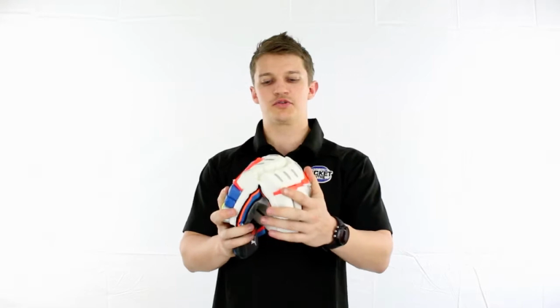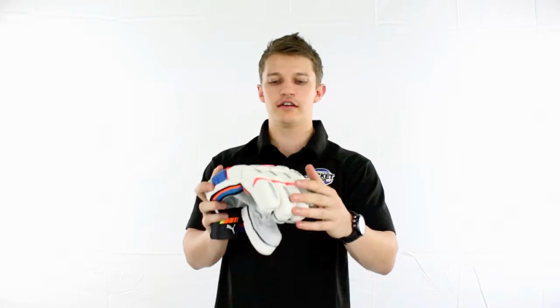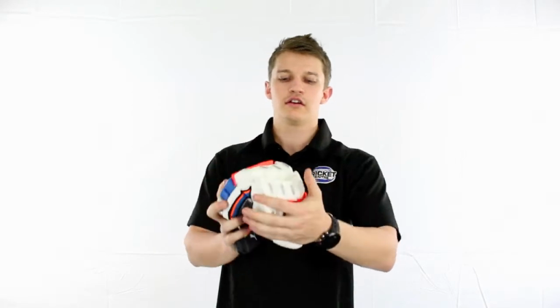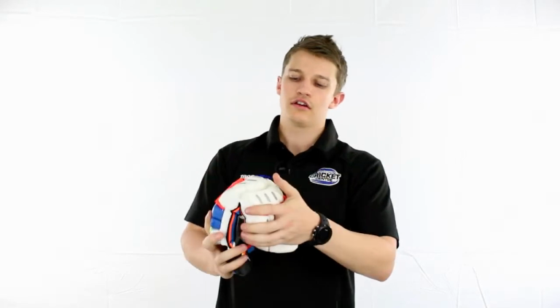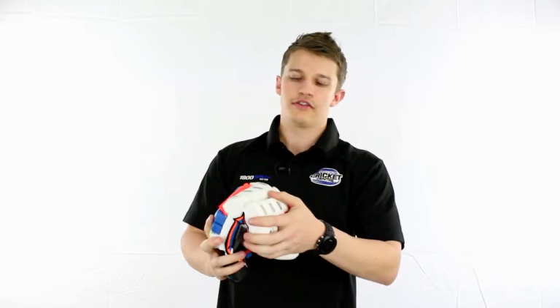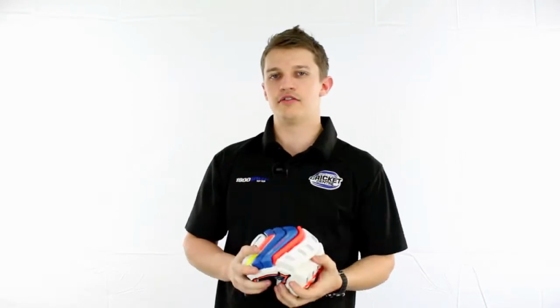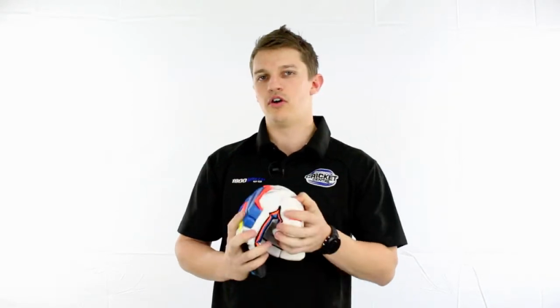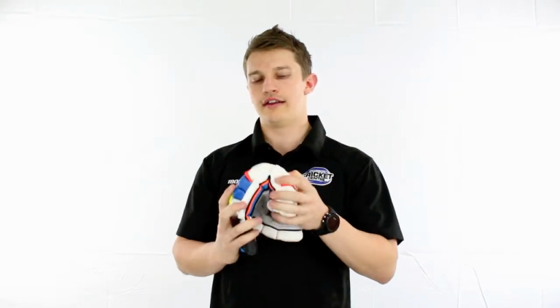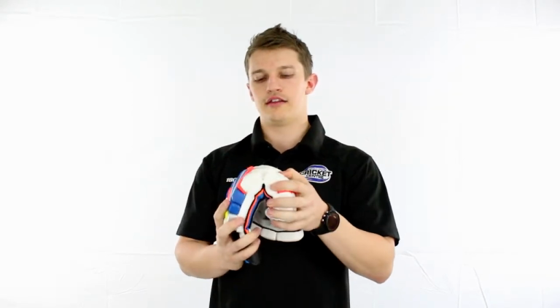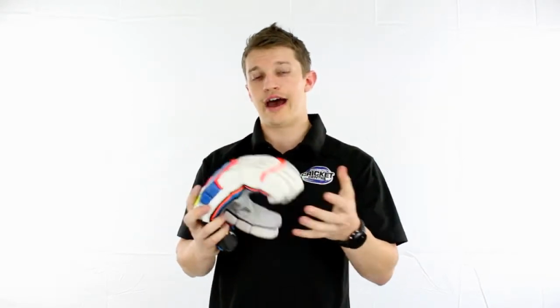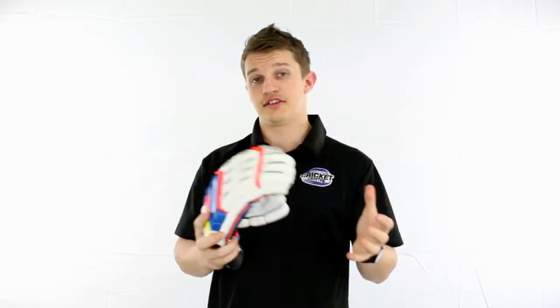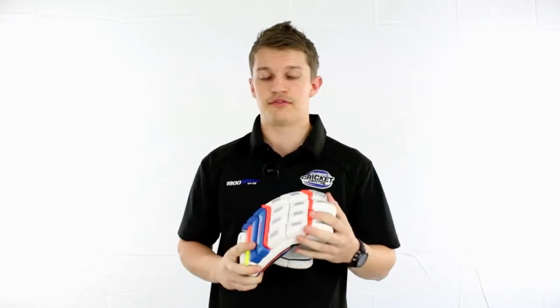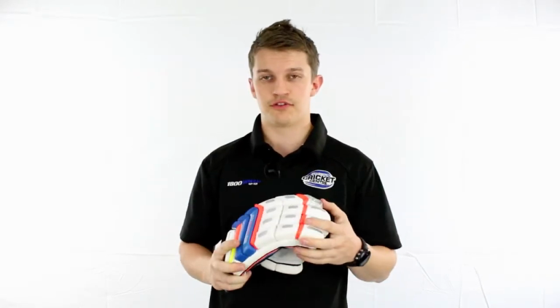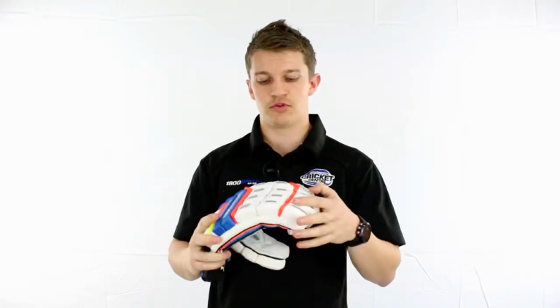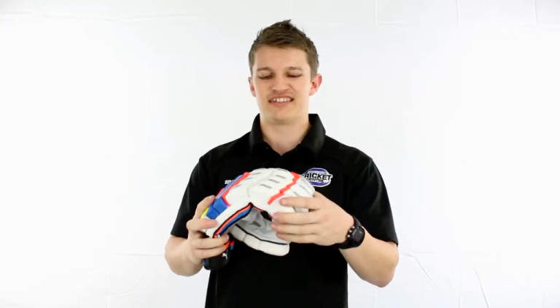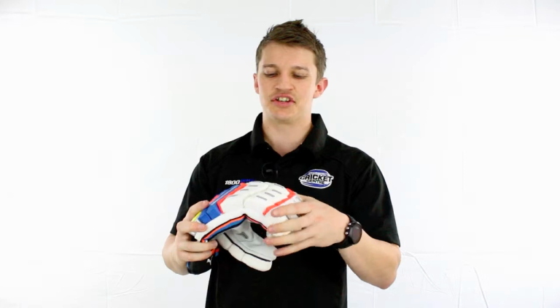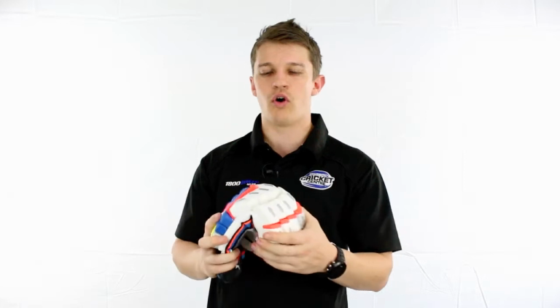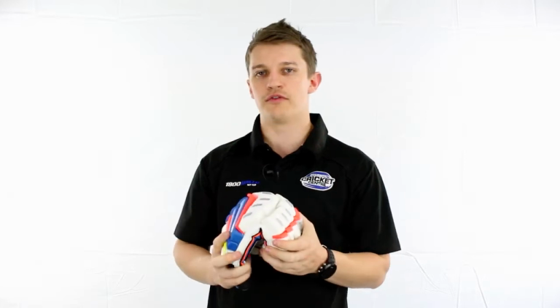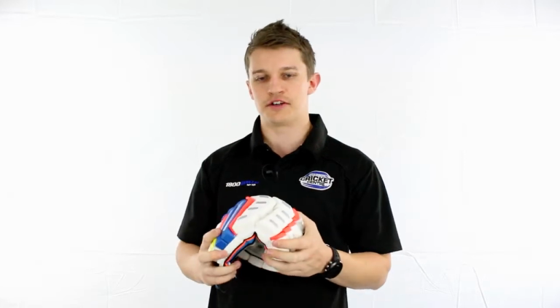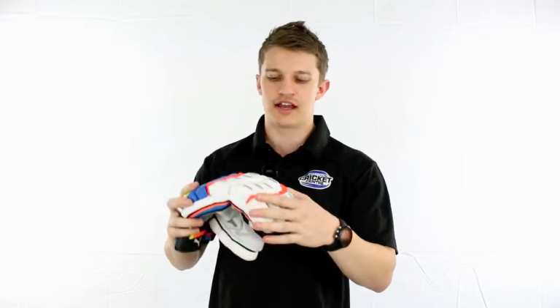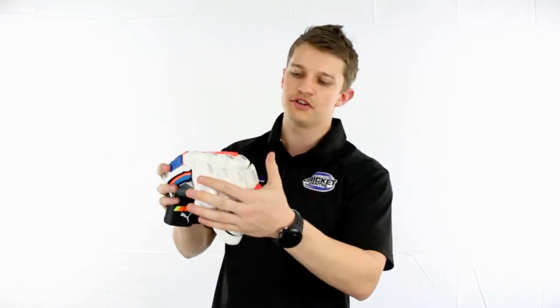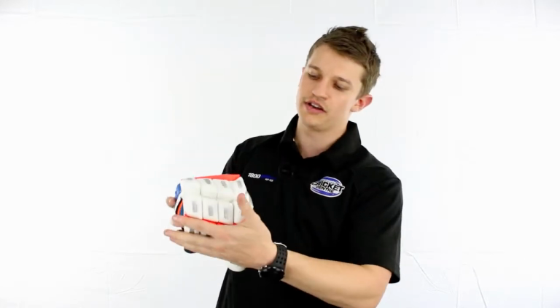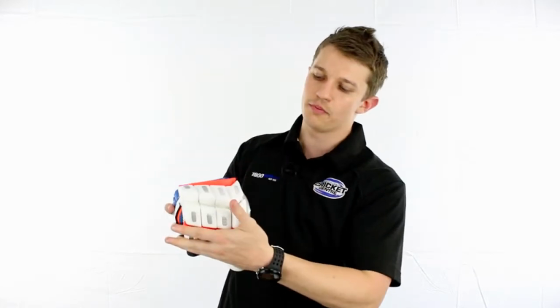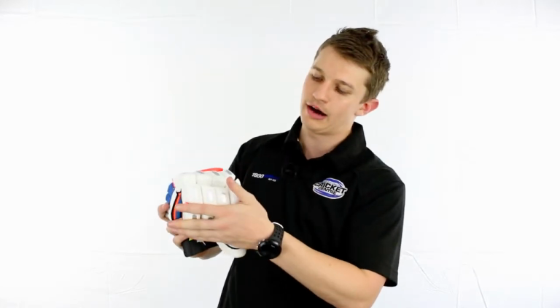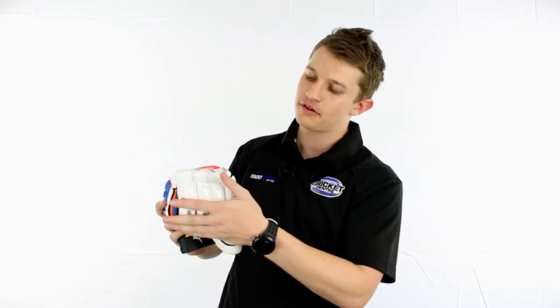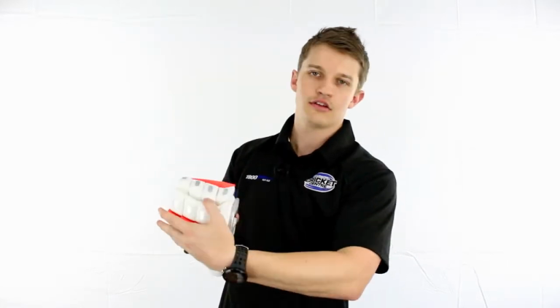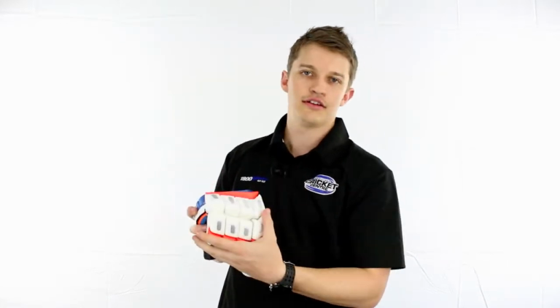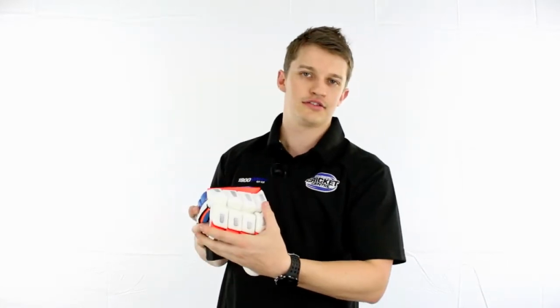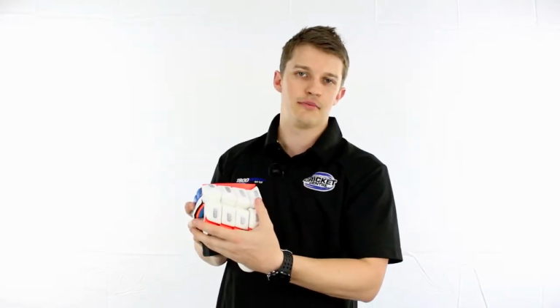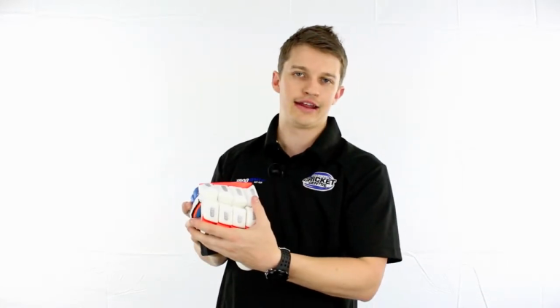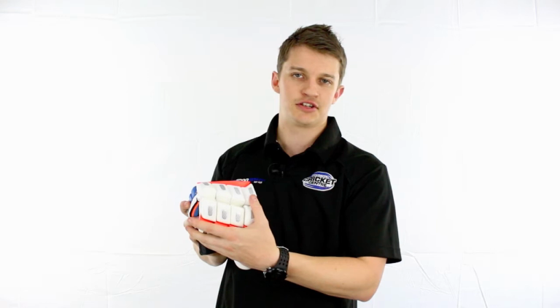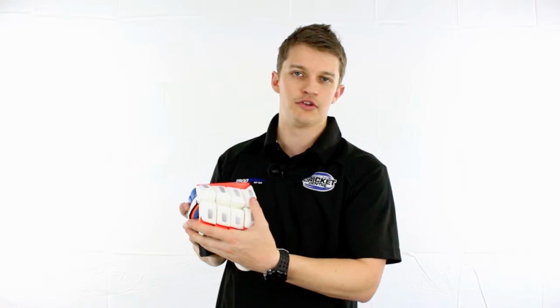The theory behind this one is, apart from being flexible, it doesn't quite offer as much protection because when you open it up, some of the padding is exposed.